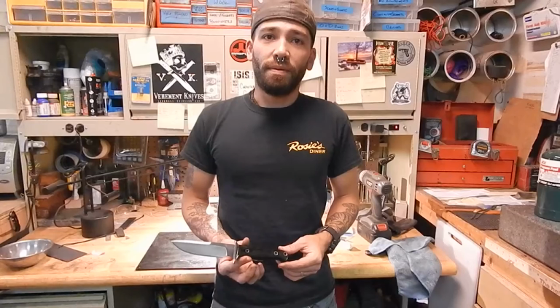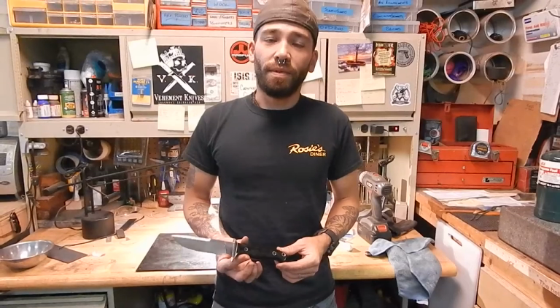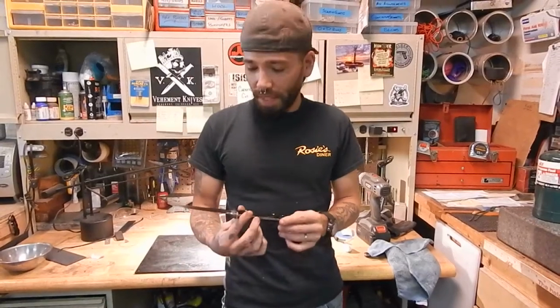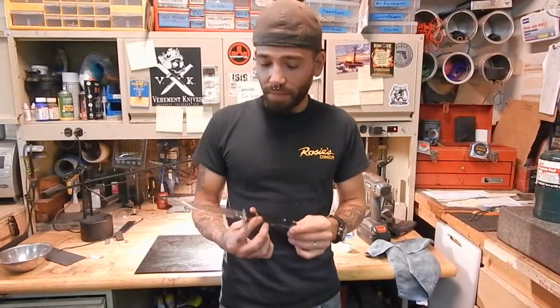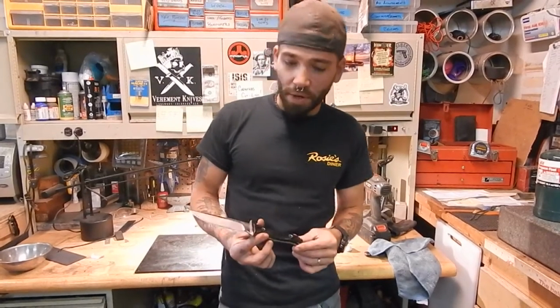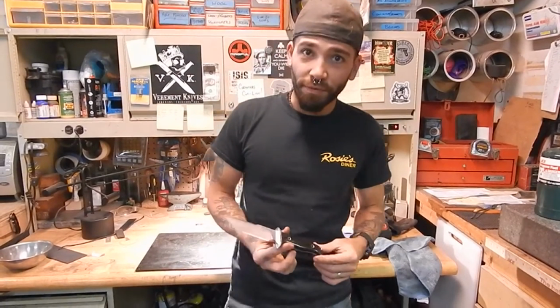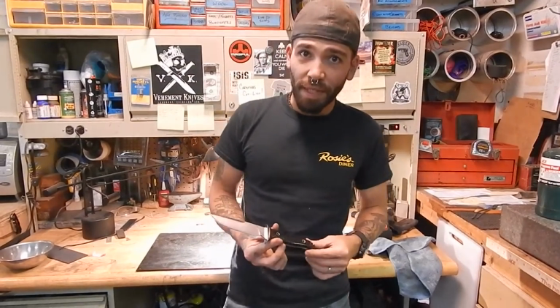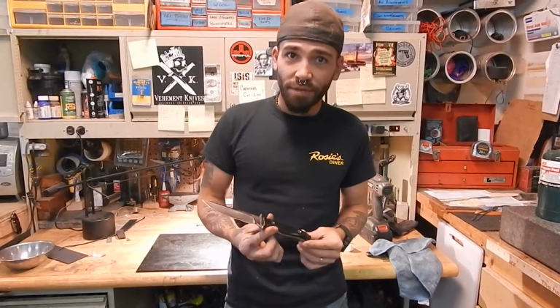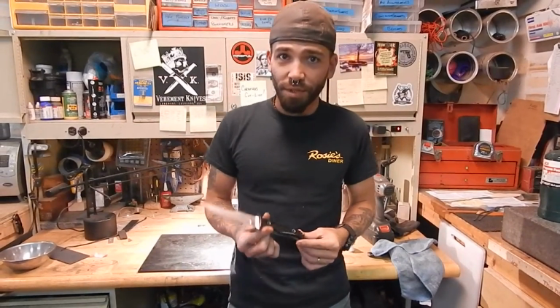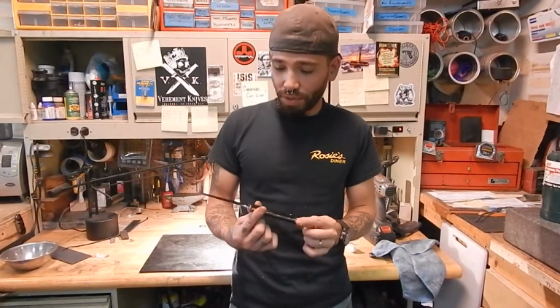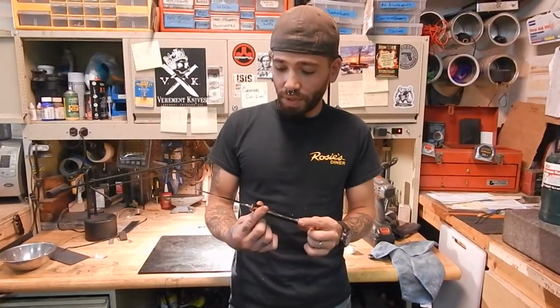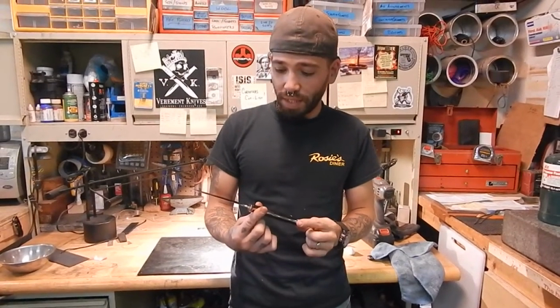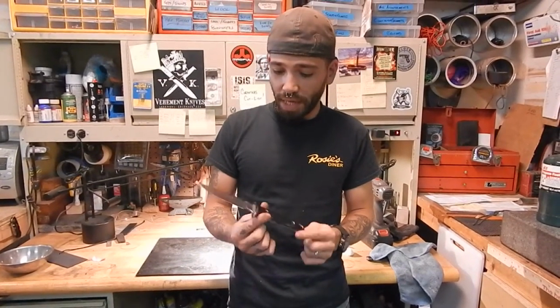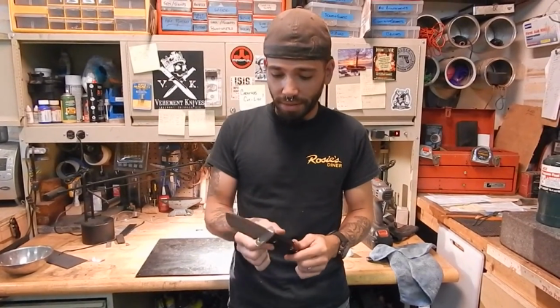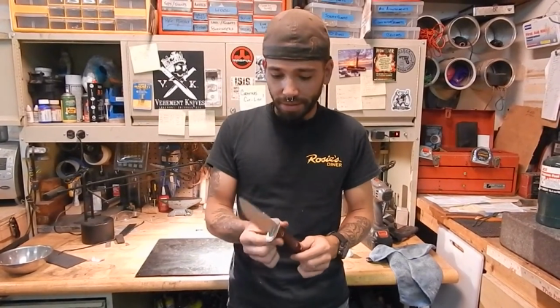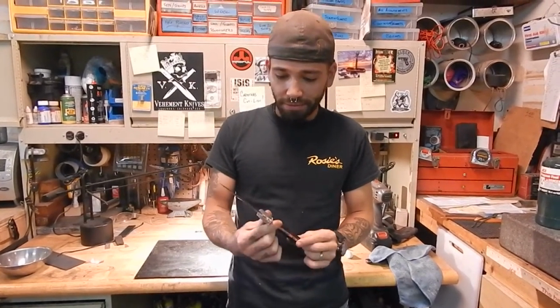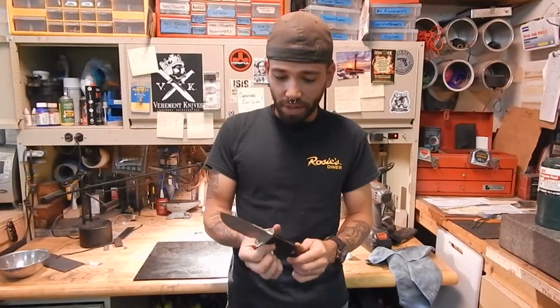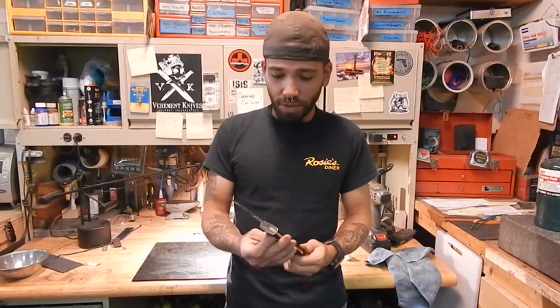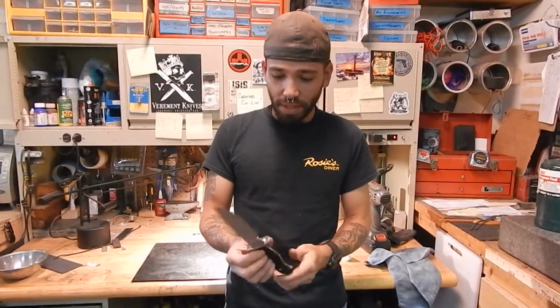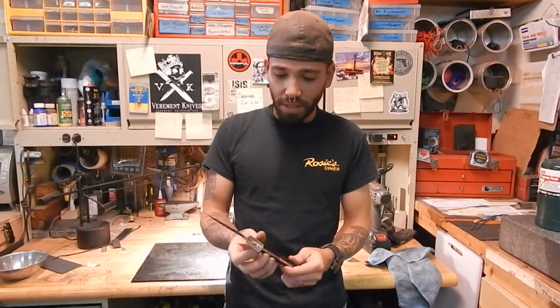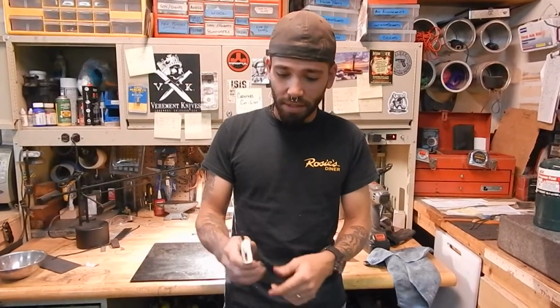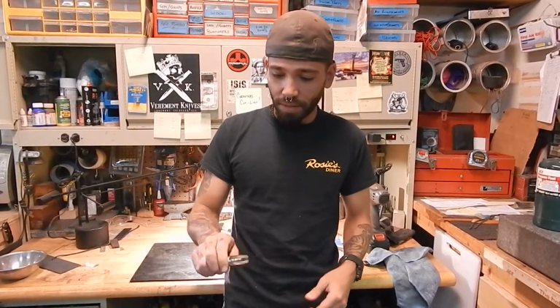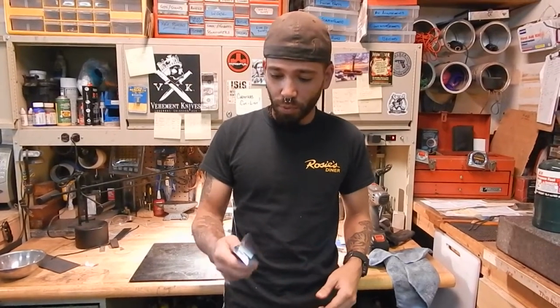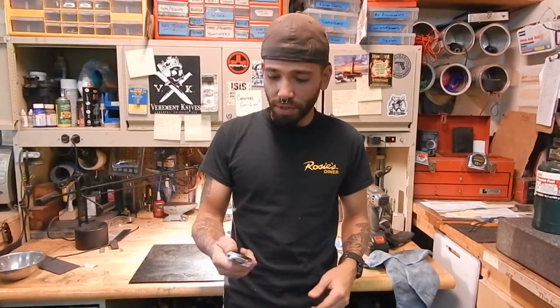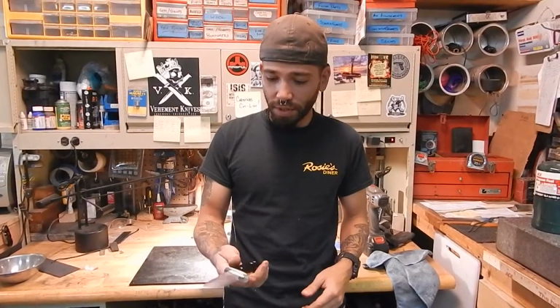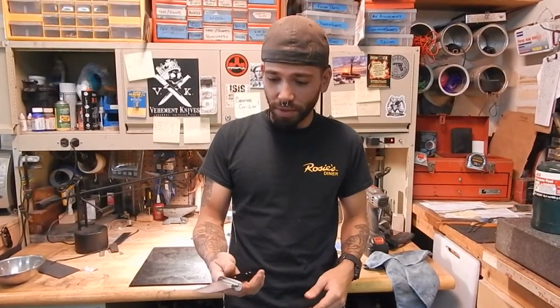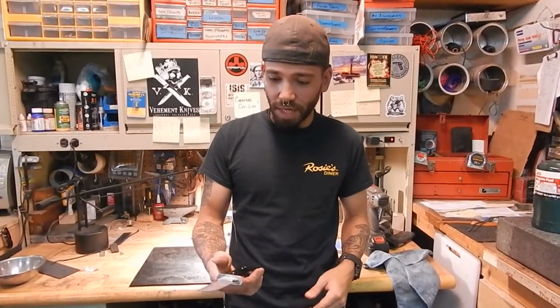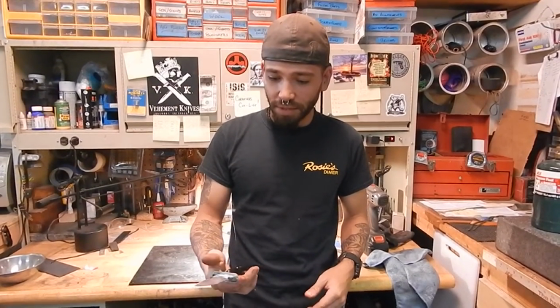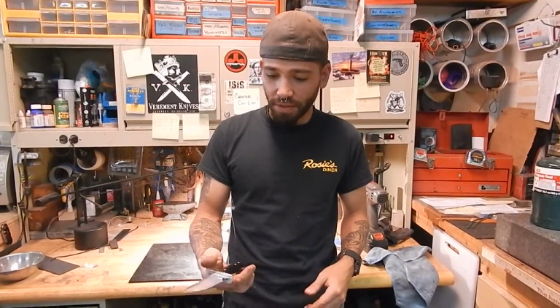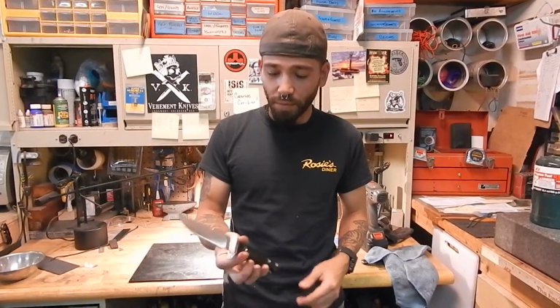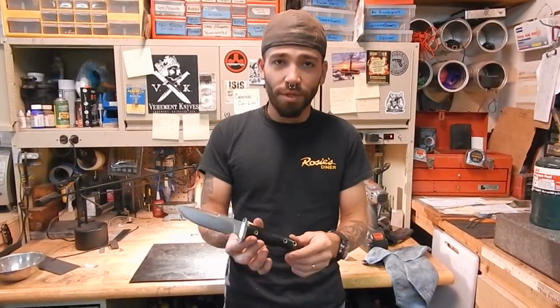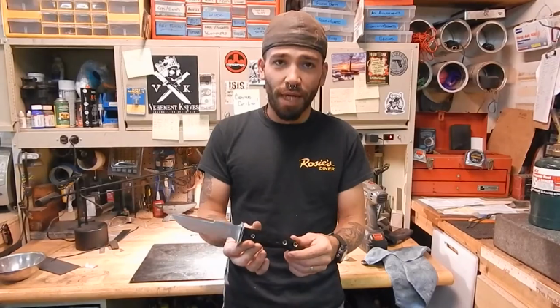What's up gang? Matt Martin from VM at Knives. I just wanted to do an in-hand video so you can see the proportion and relative size of the new model we just put out.